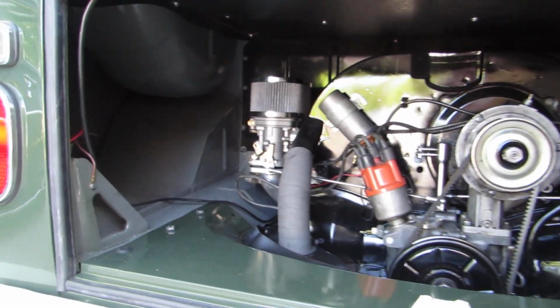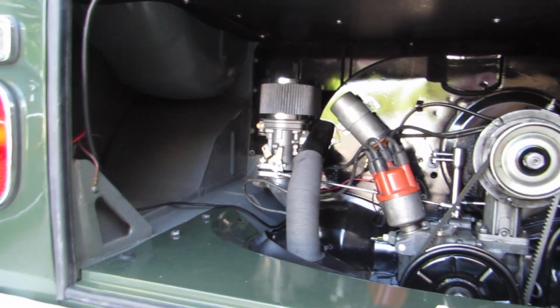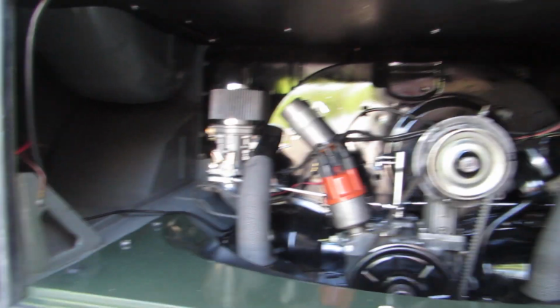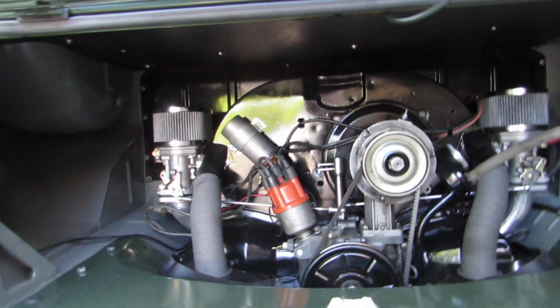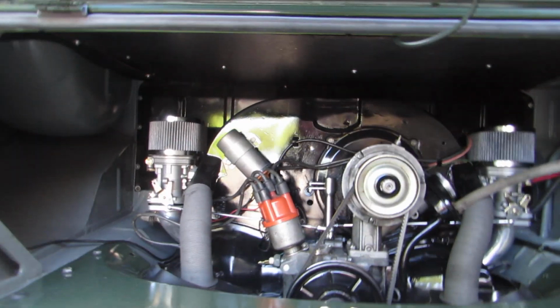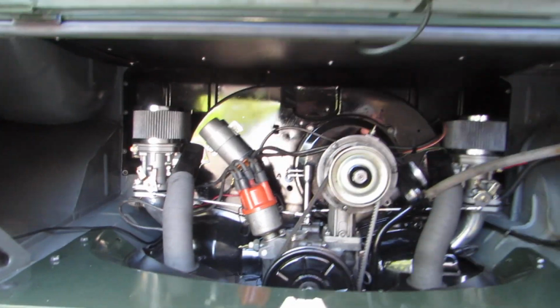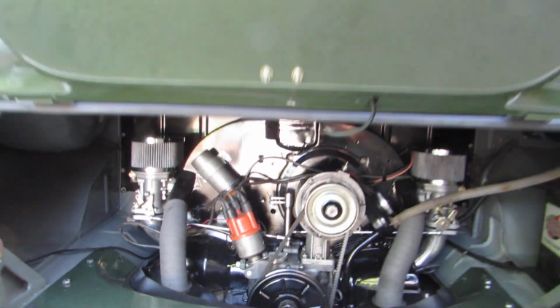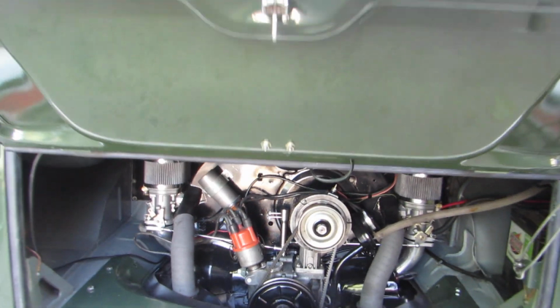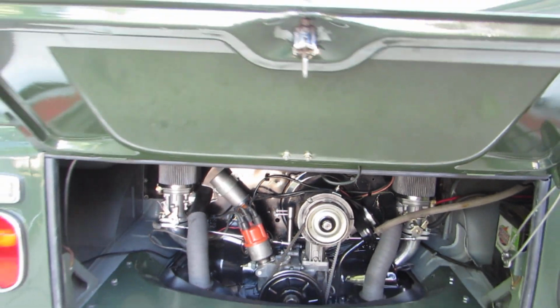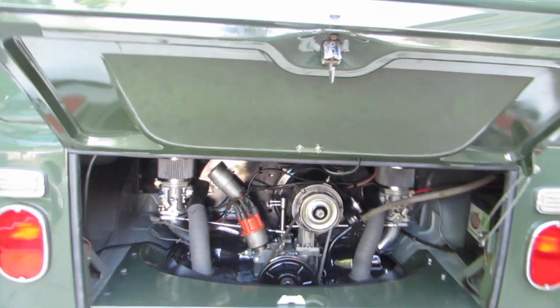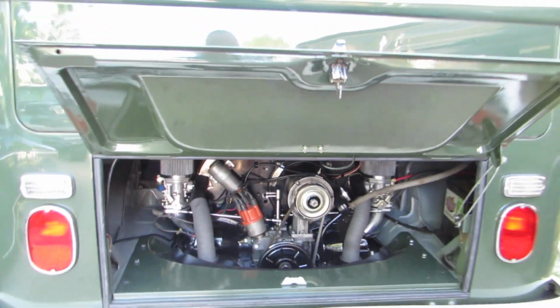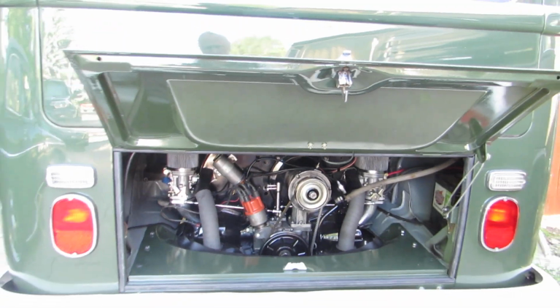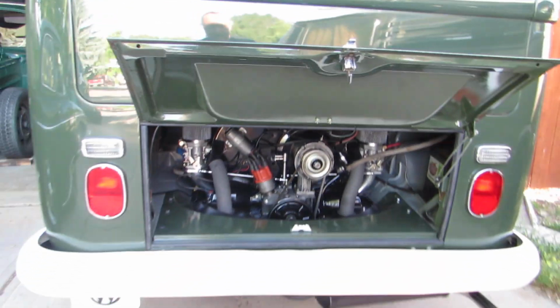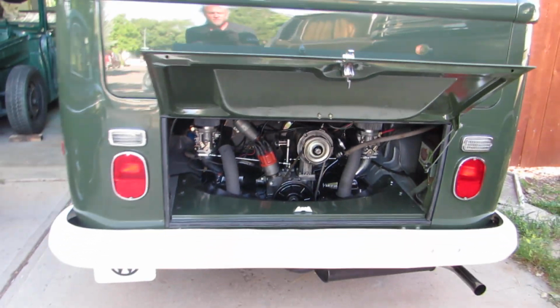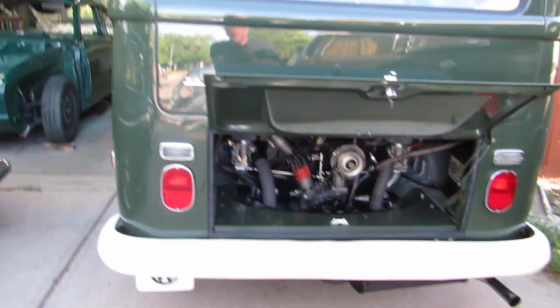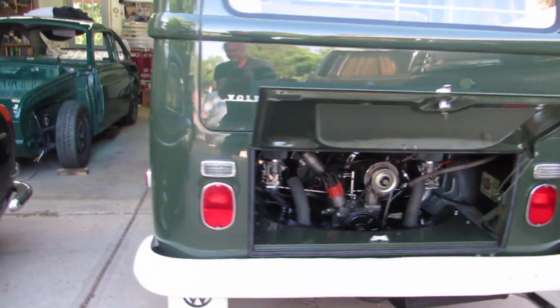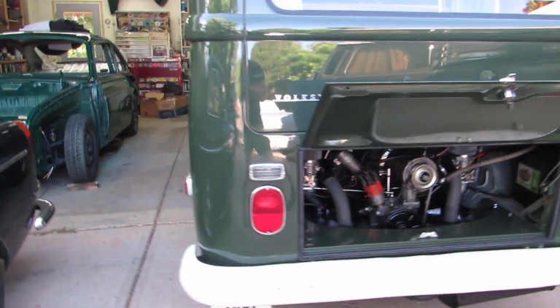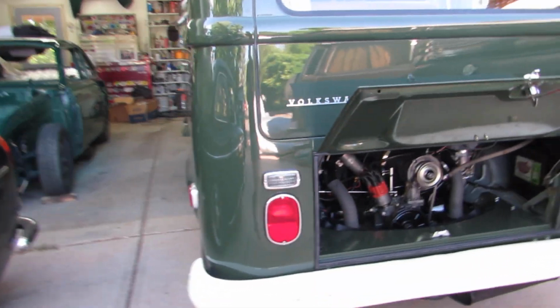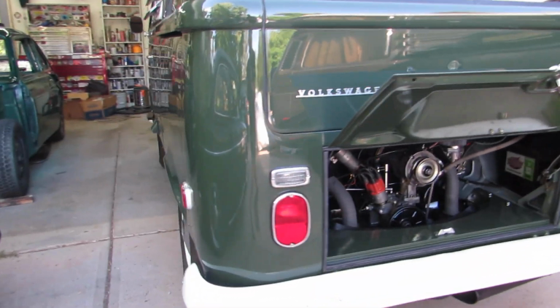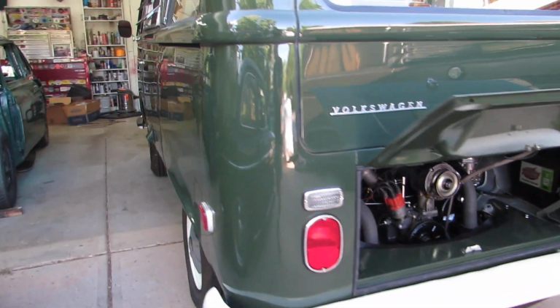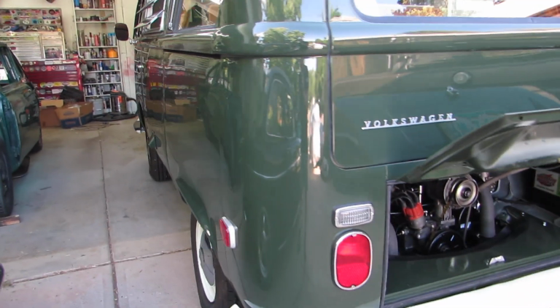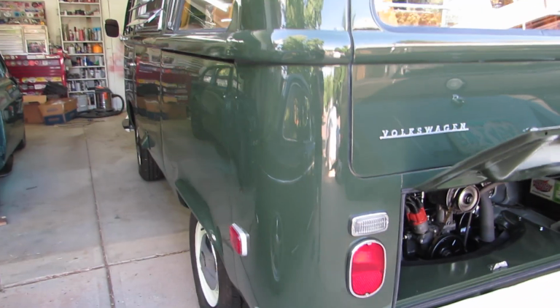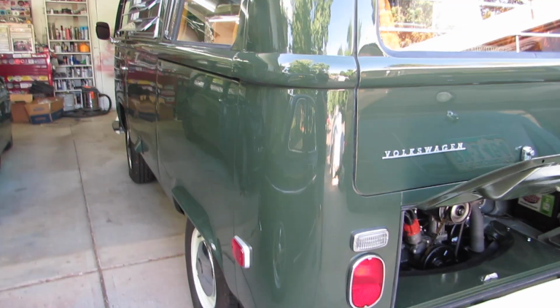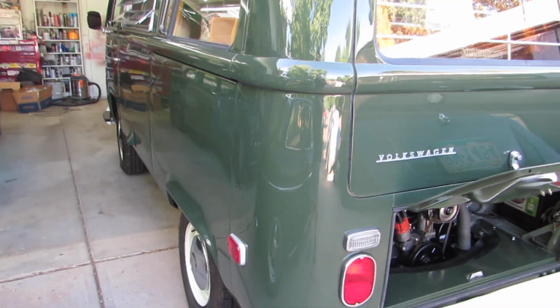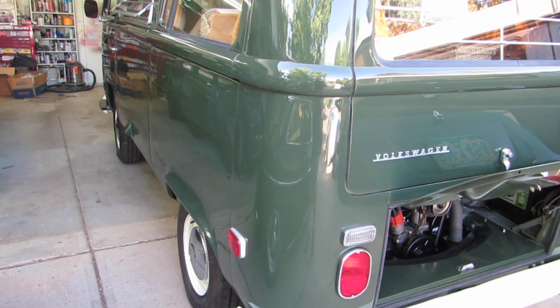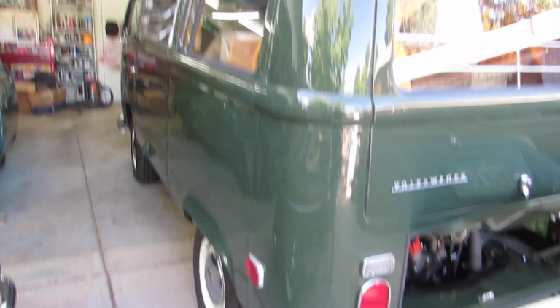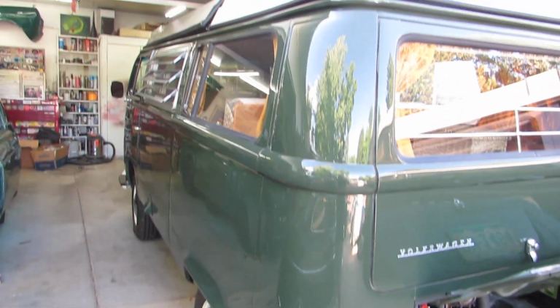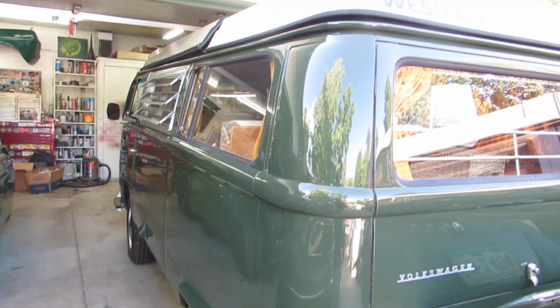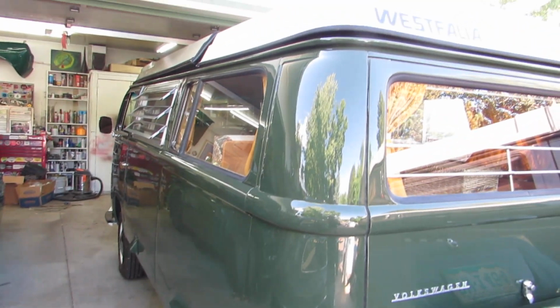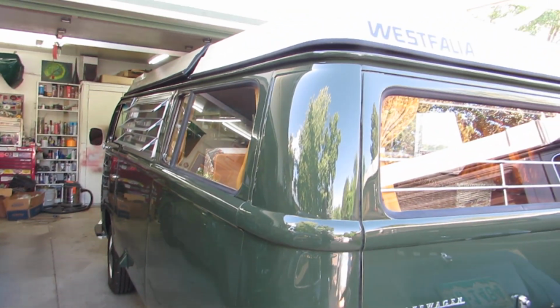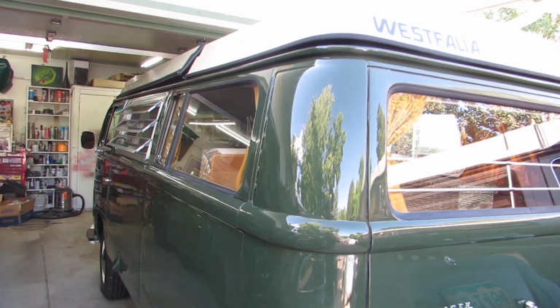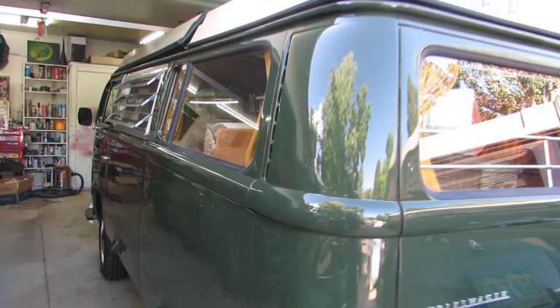Nice shape. At this point we're at about 75 to 80 miles on it, still in break-in oil.